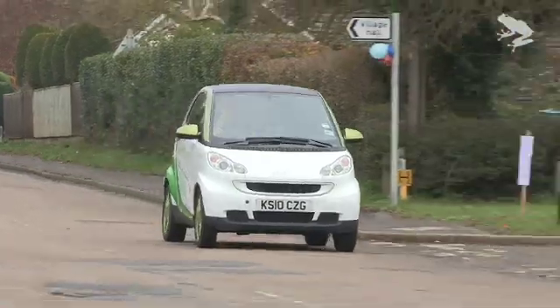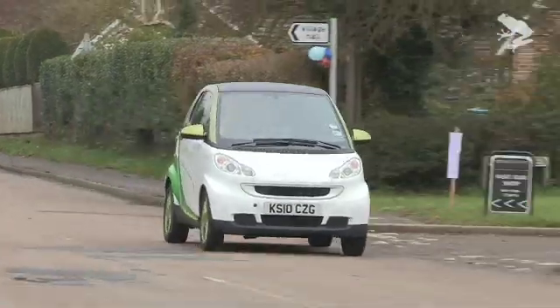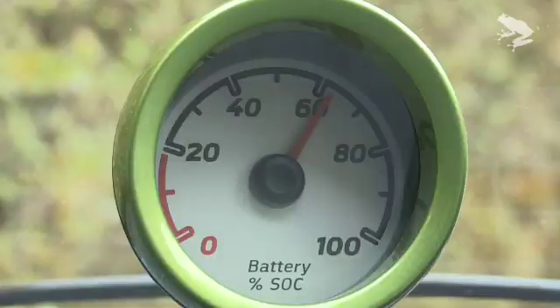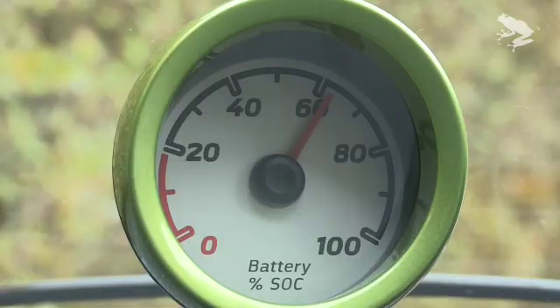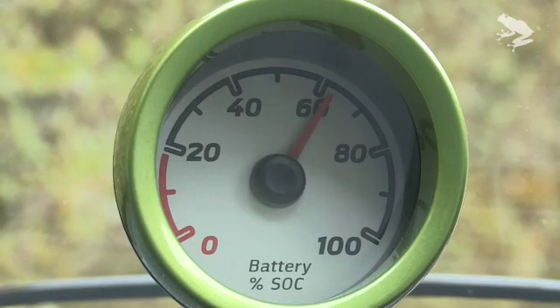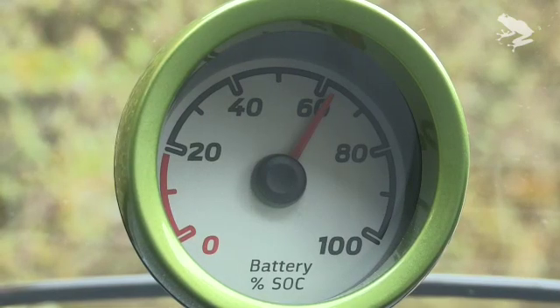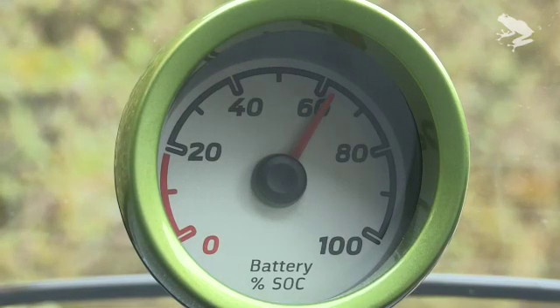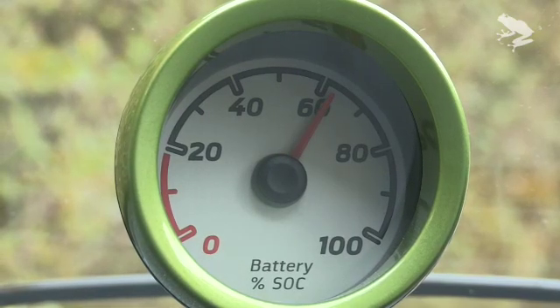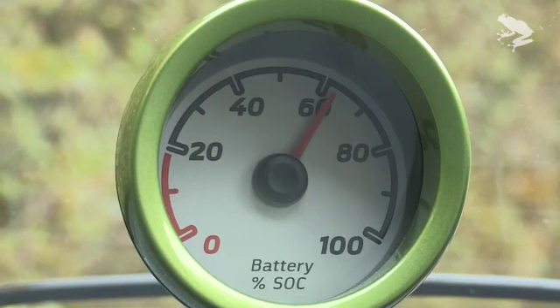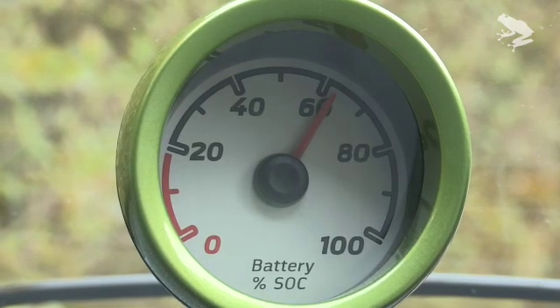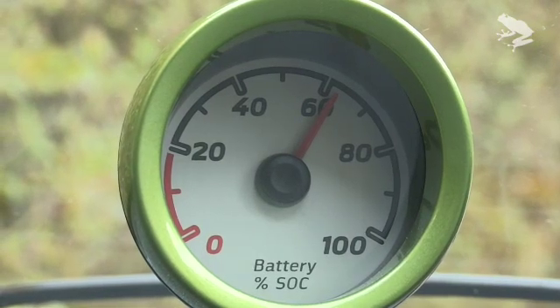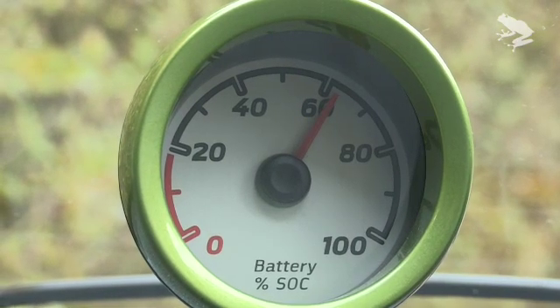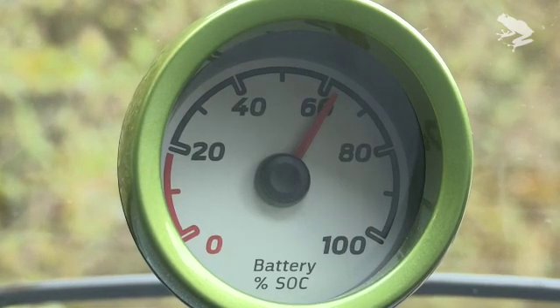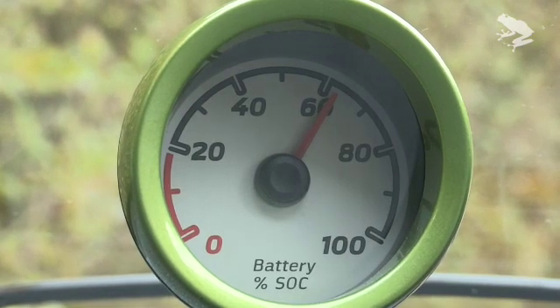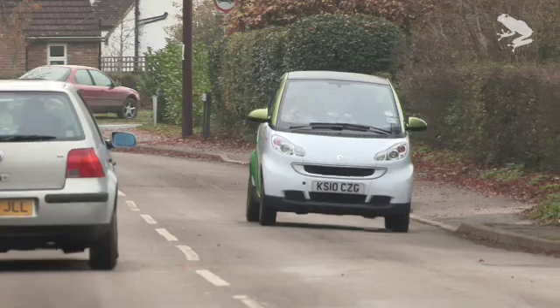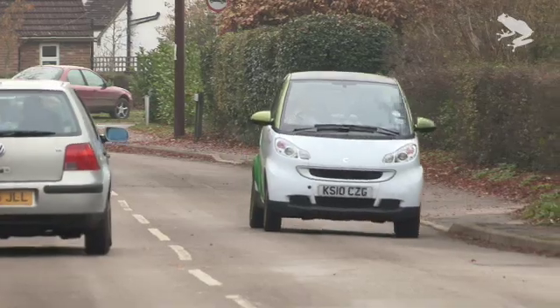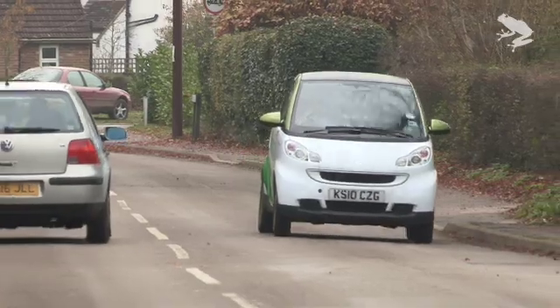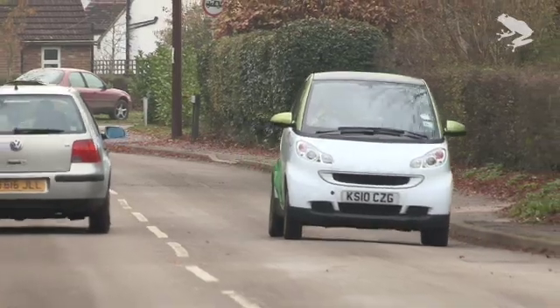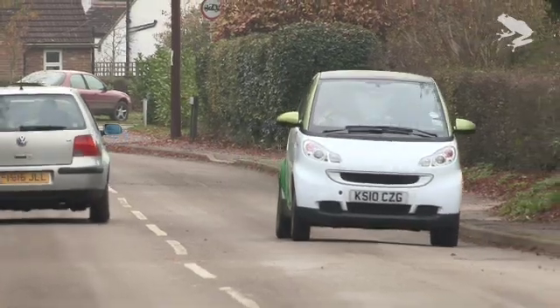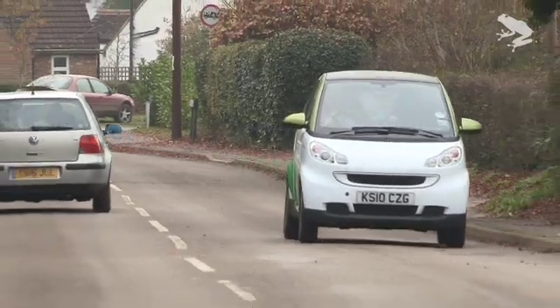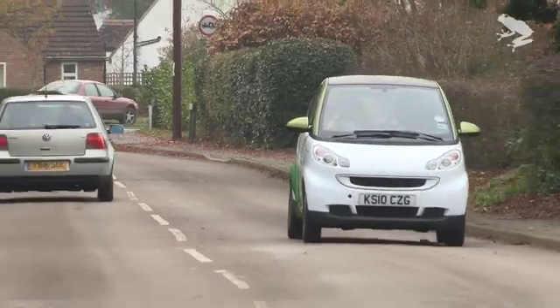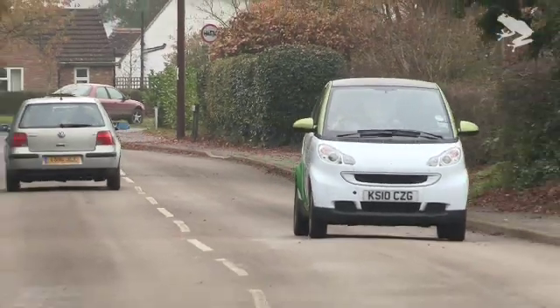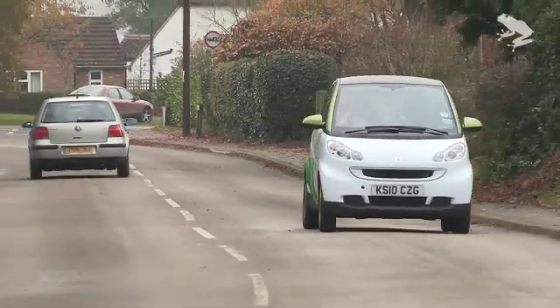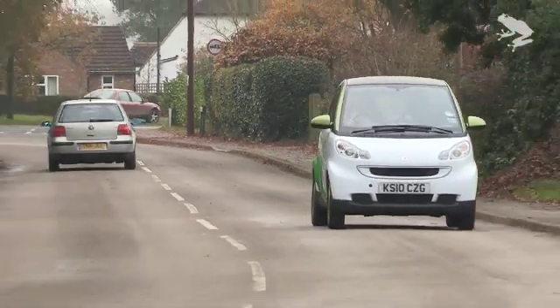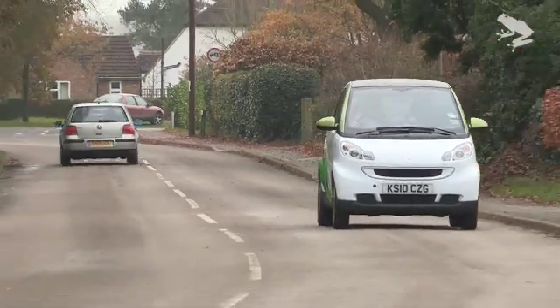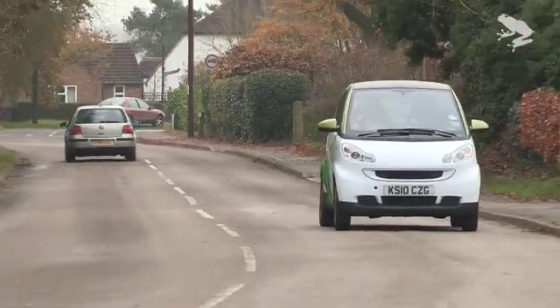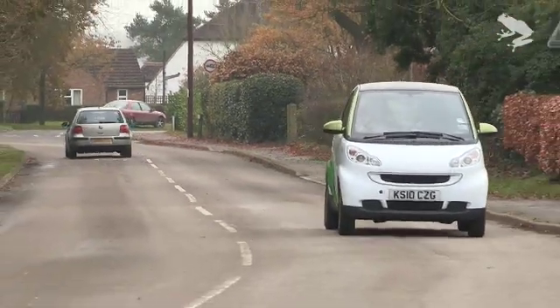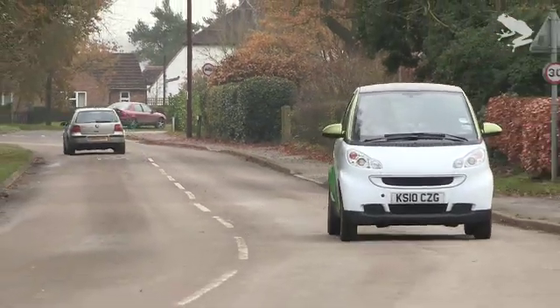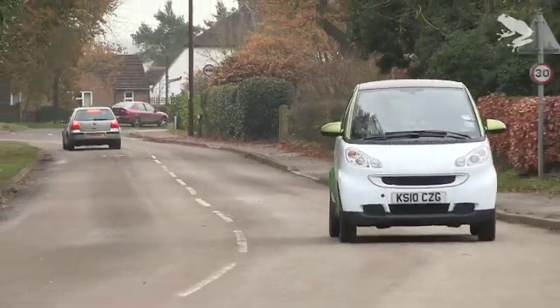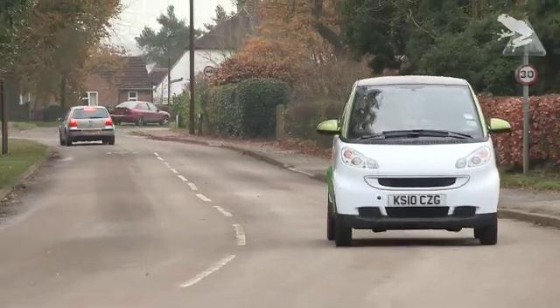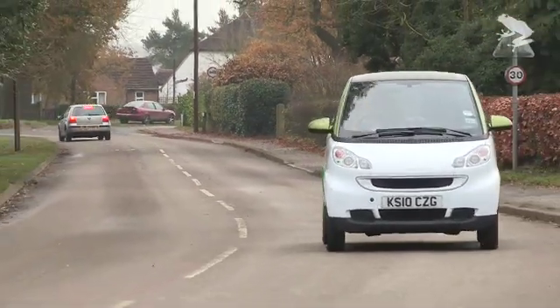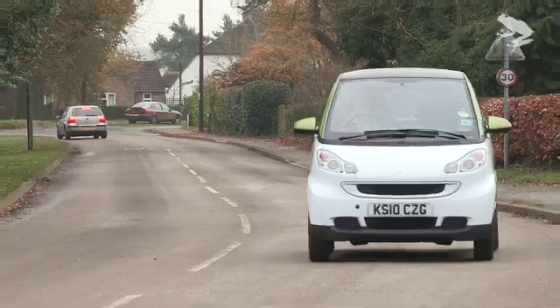A meter inside the car tells you how much juice you have left in the batteries, so there's no more of an excuse to run out of power than there is to run out of petrol in a normal car.